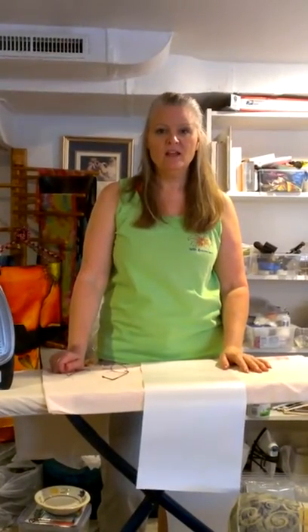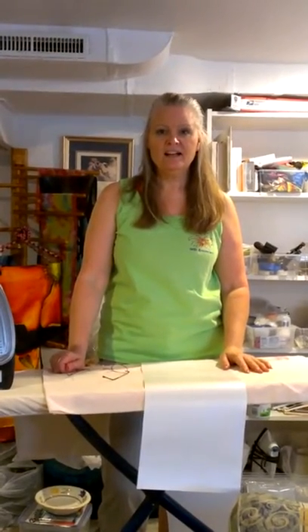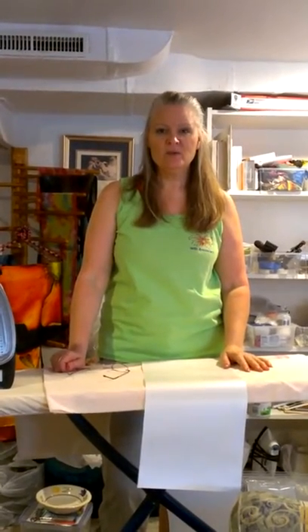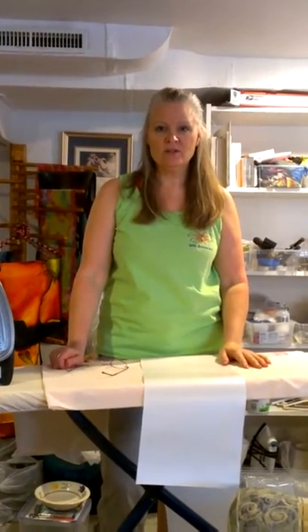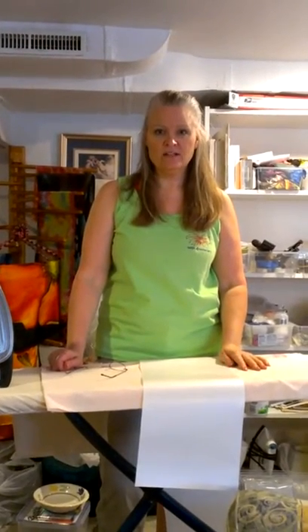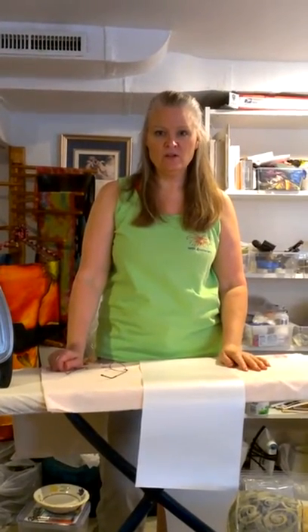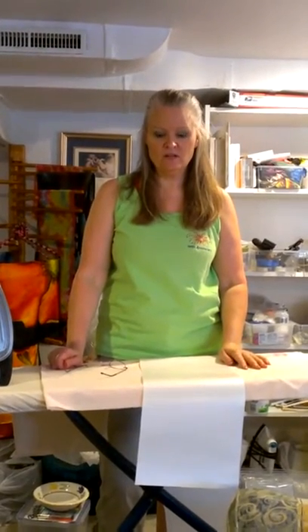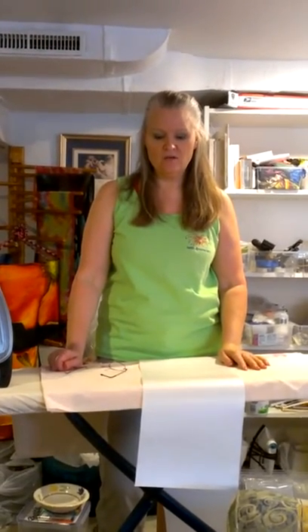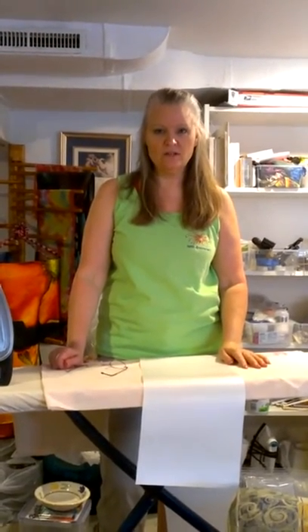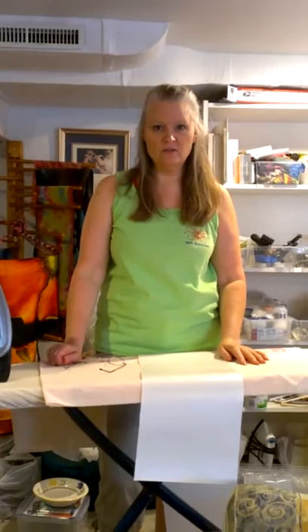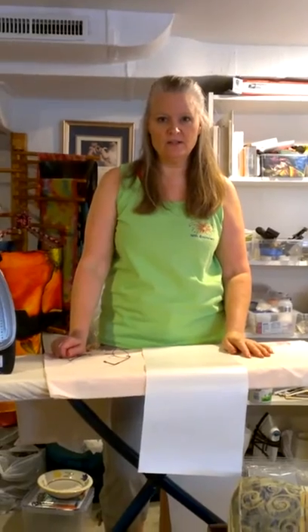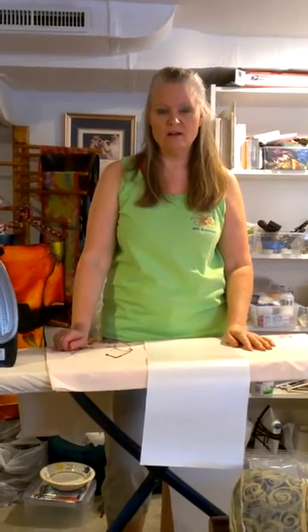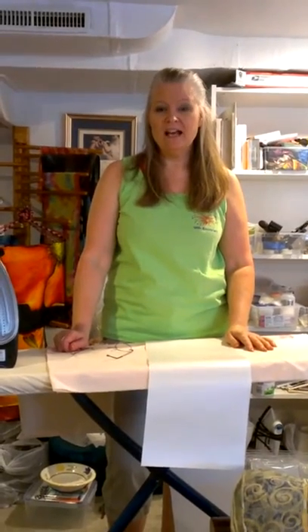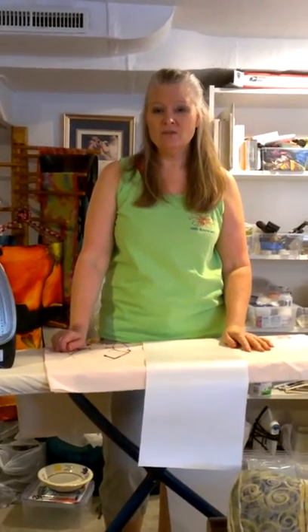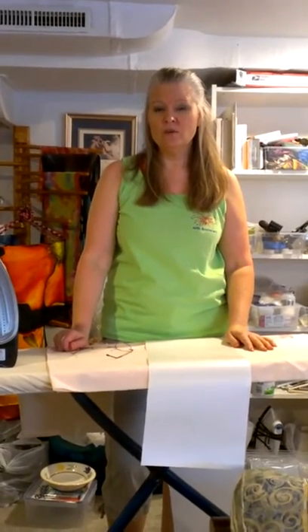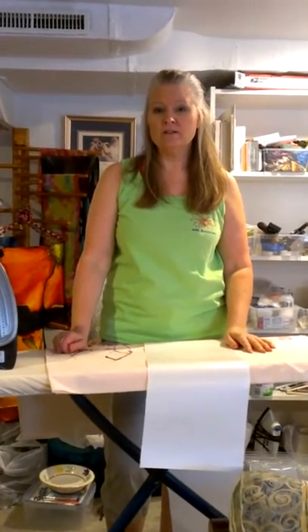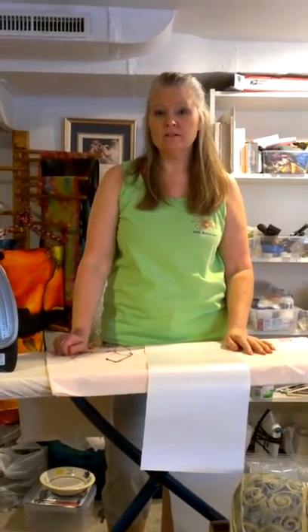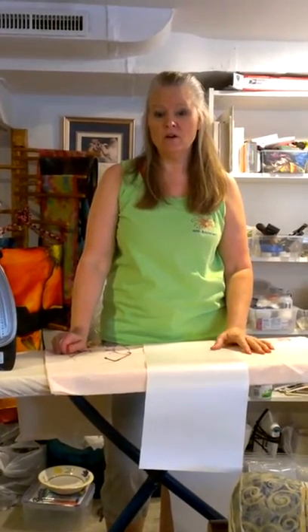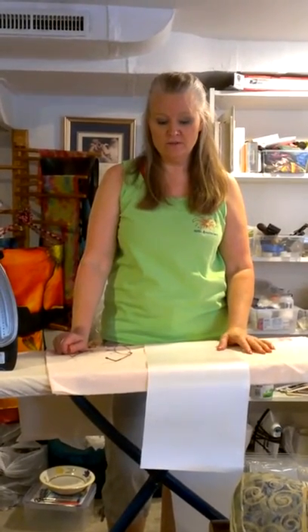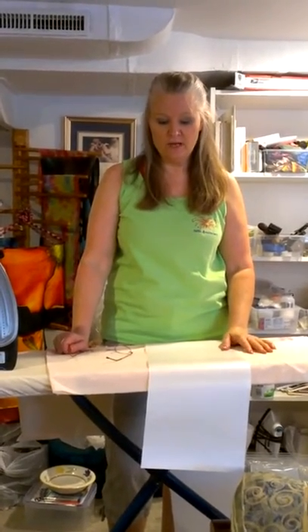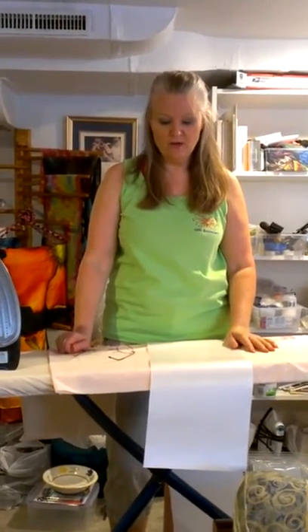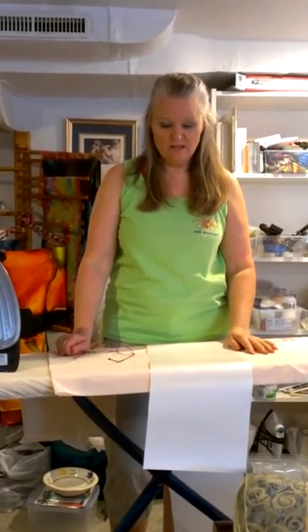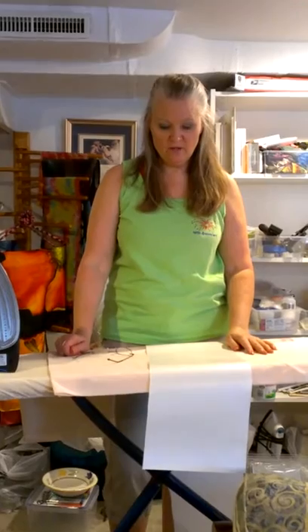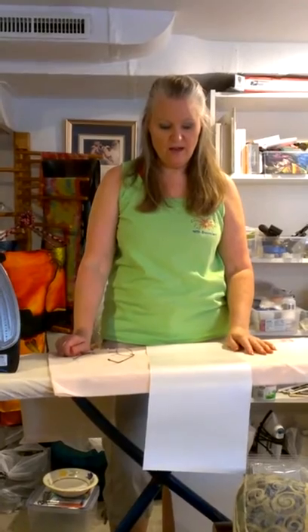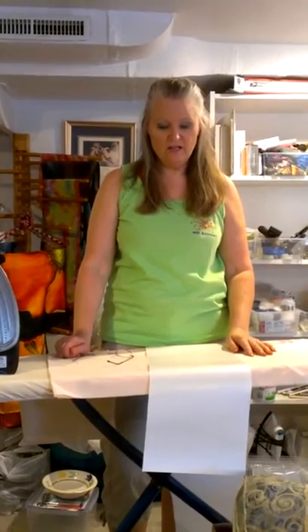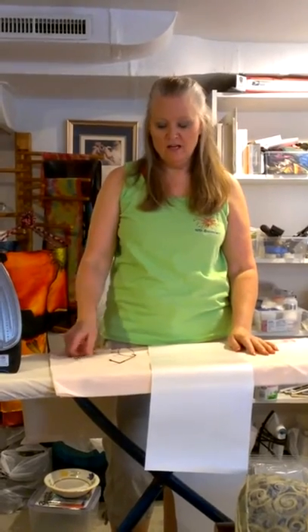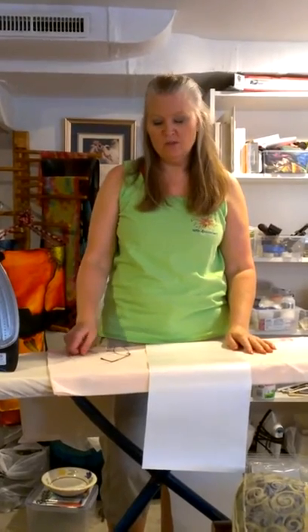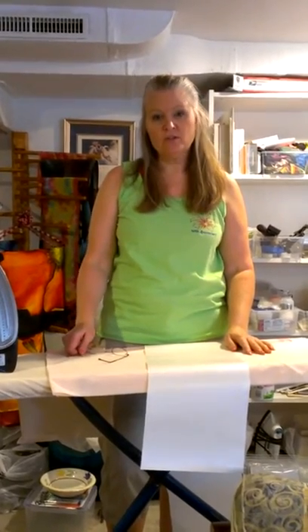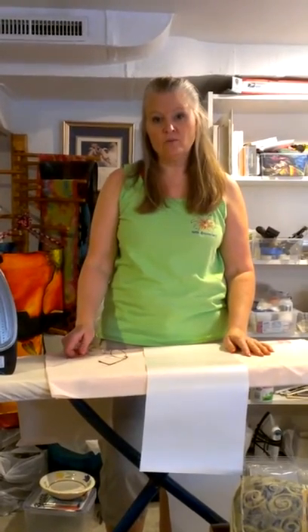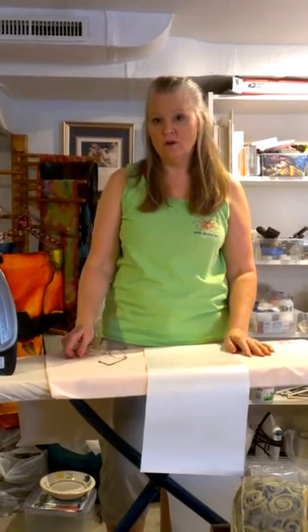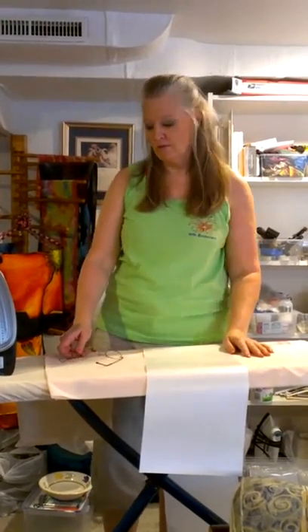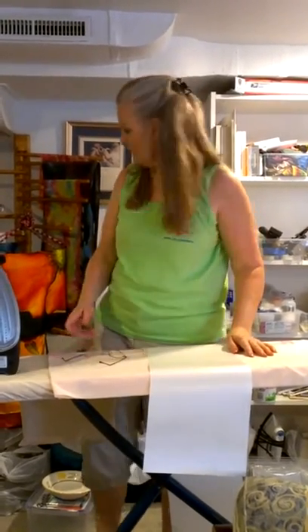Hi, welcome to Sharon Shanklin's studio. Today we're going to continue our lesson on how to iron silk onto freezer paper — specifically, we're going to be ironing silk charmeuse onto freezer paper.